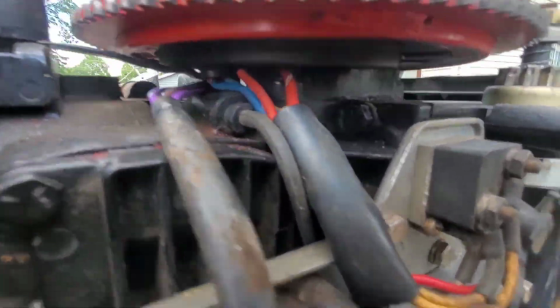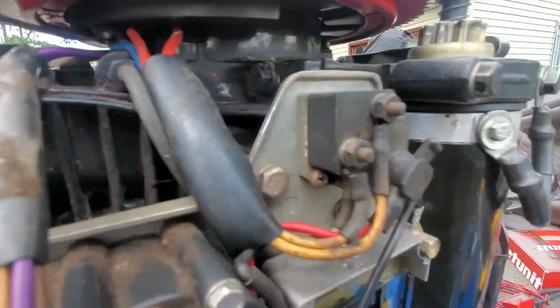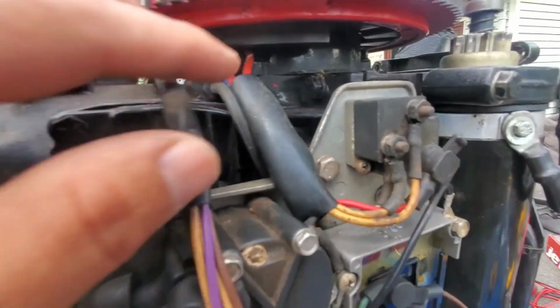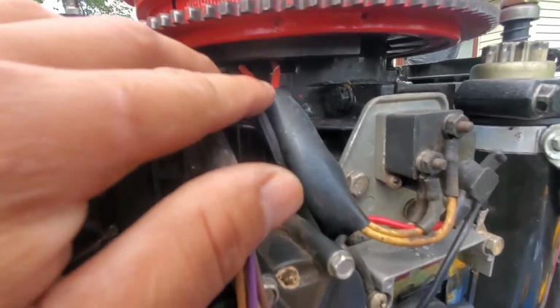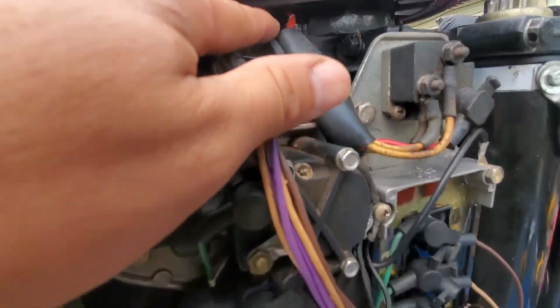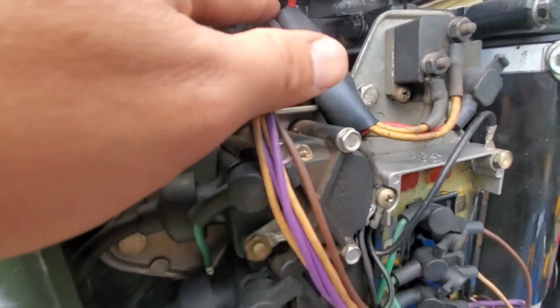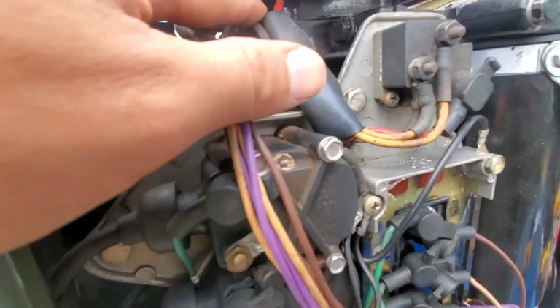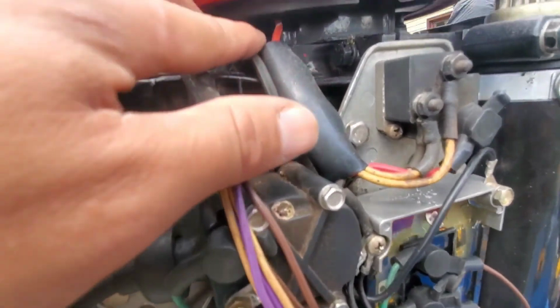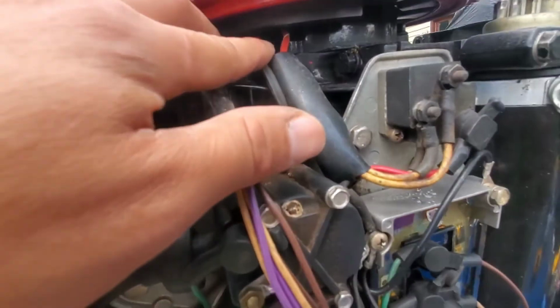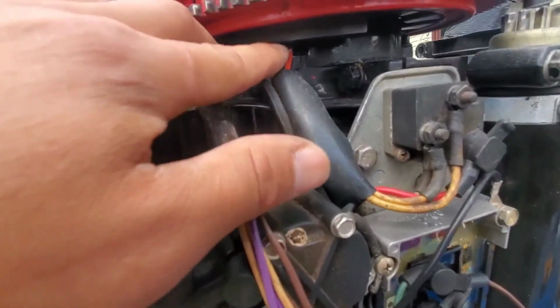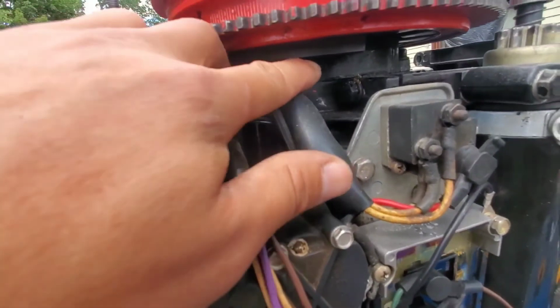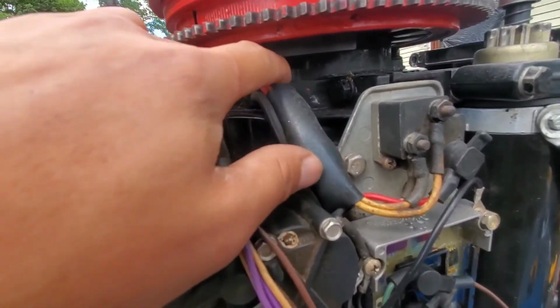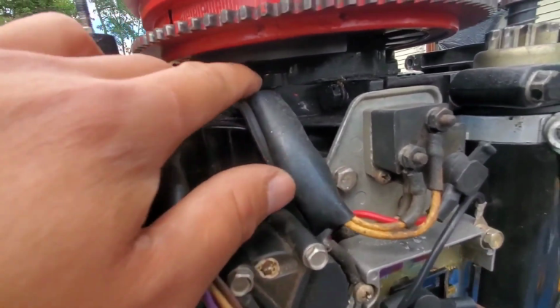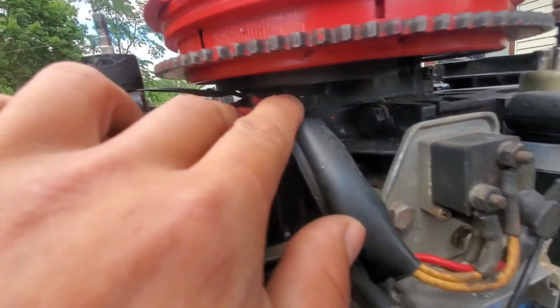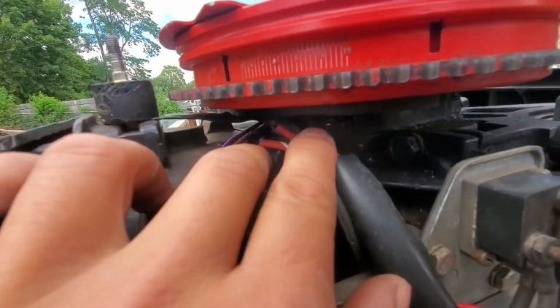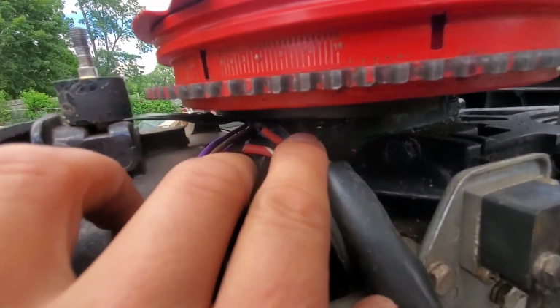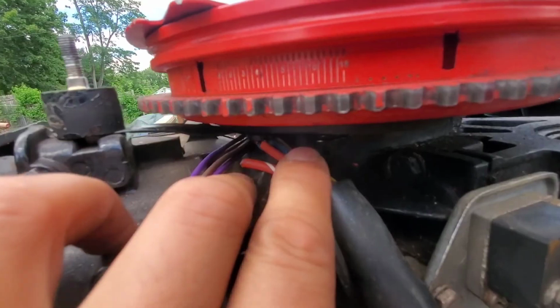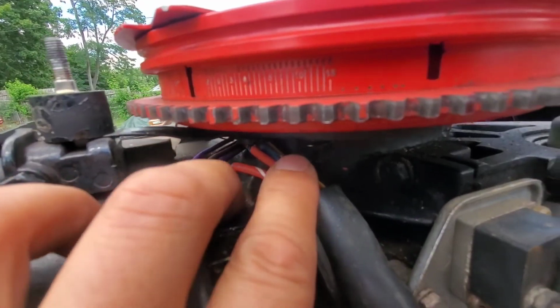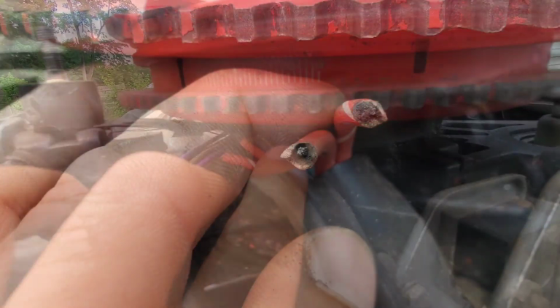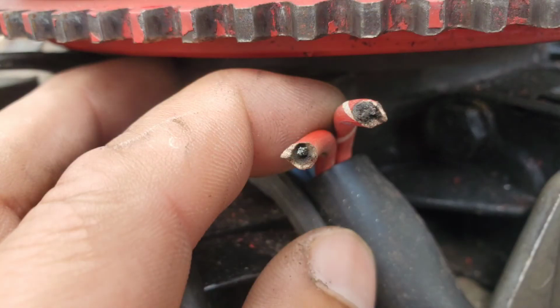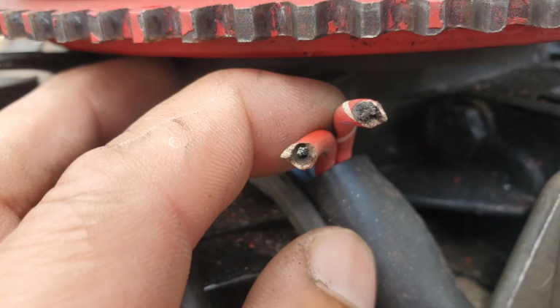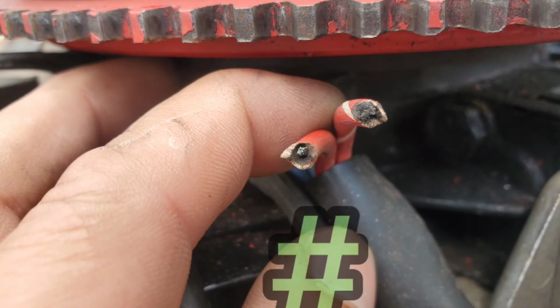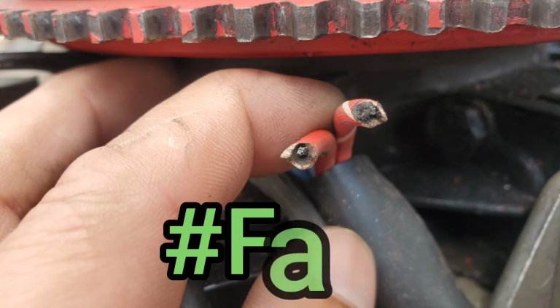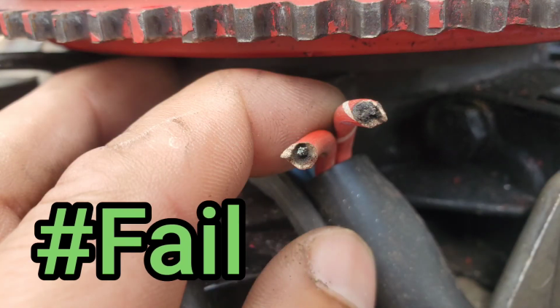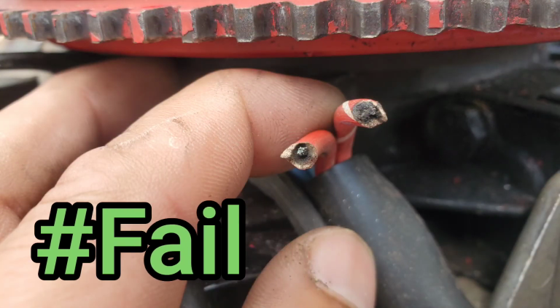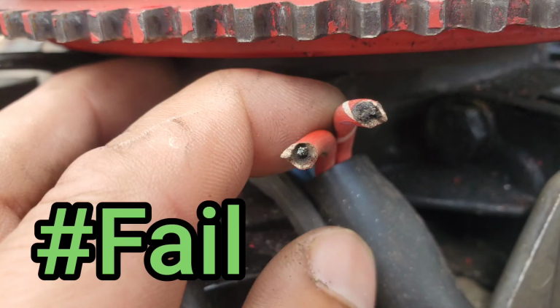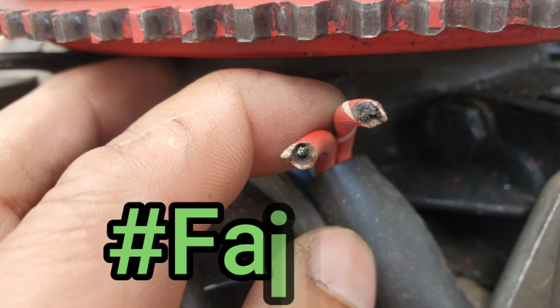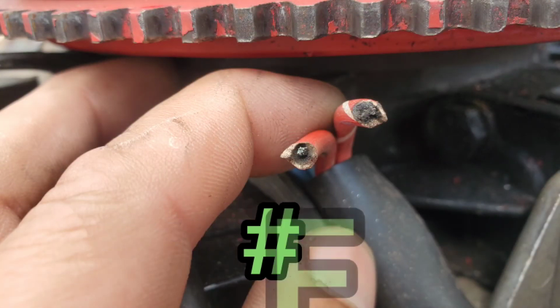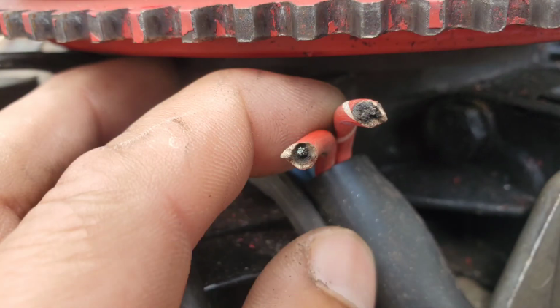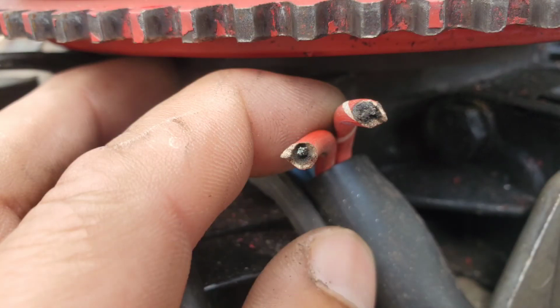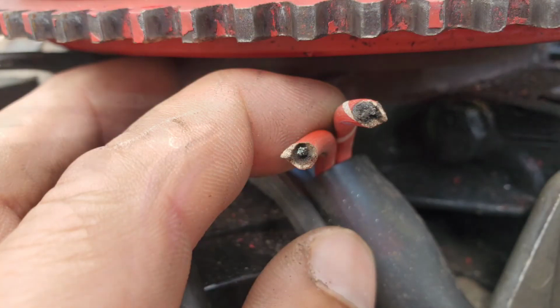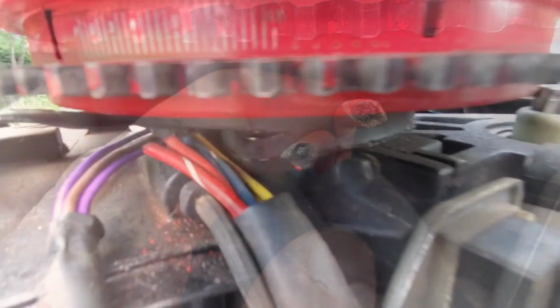Looking at the stator, these two wires aren't even connected, so the diagnosis is correct — a bad stator. You can see that right there.